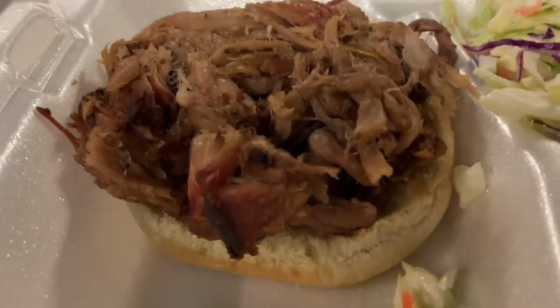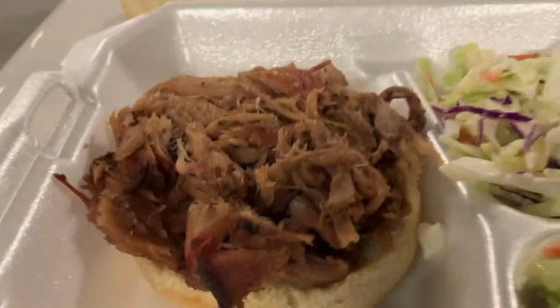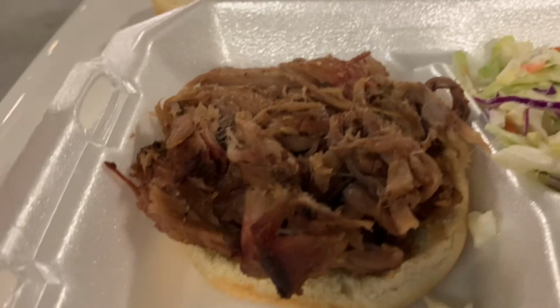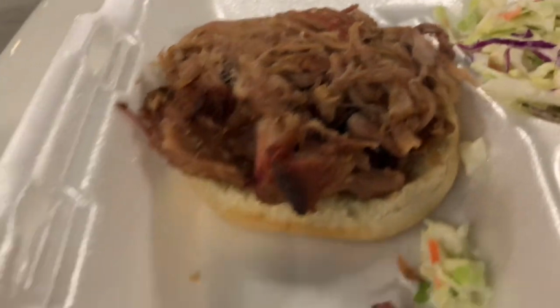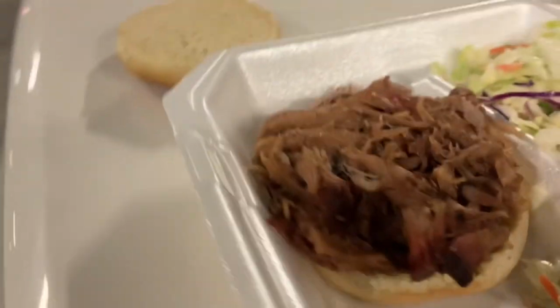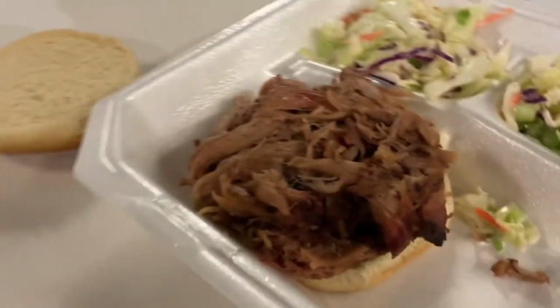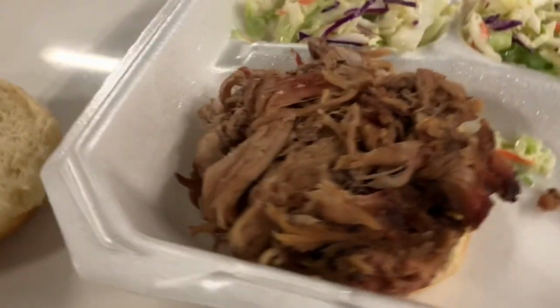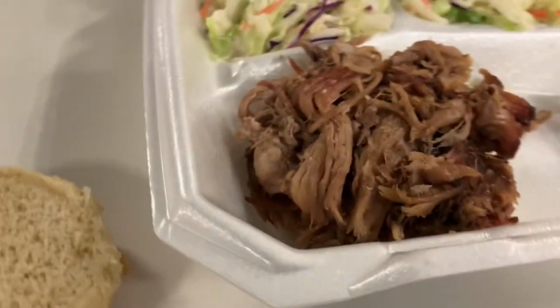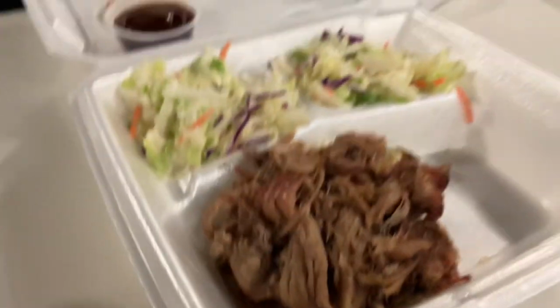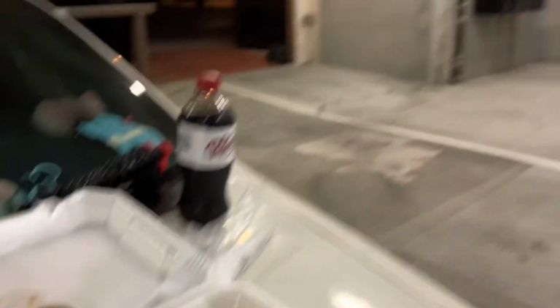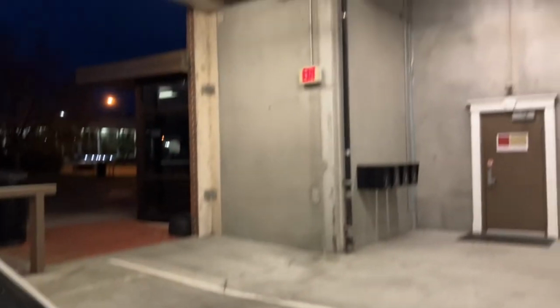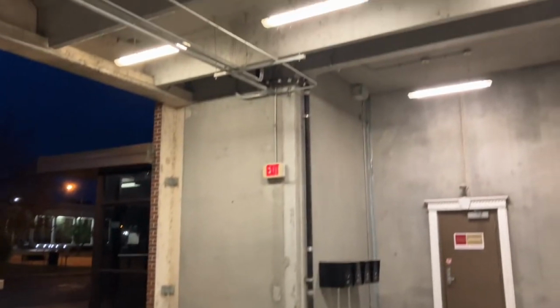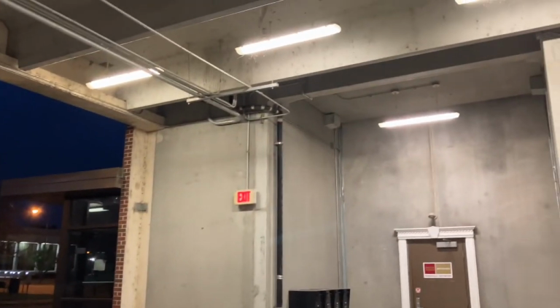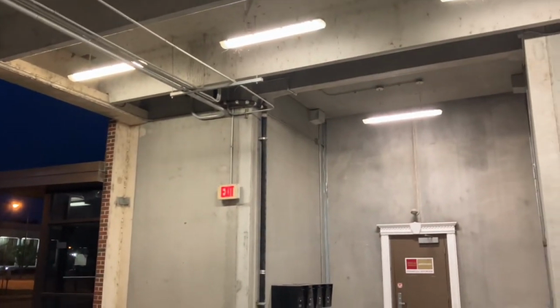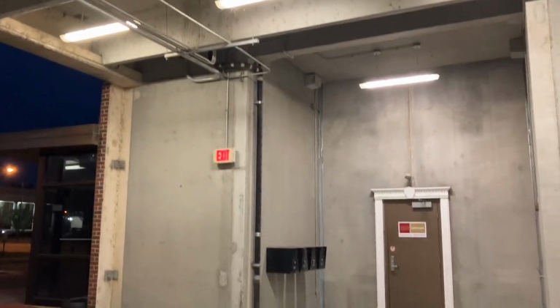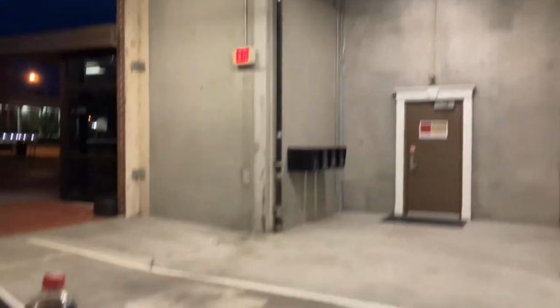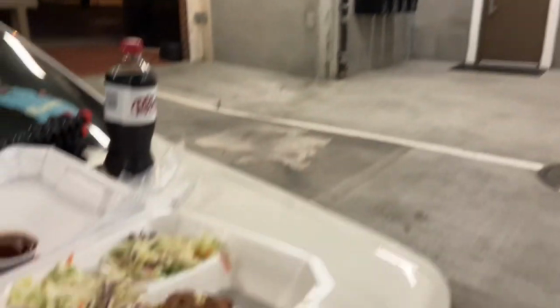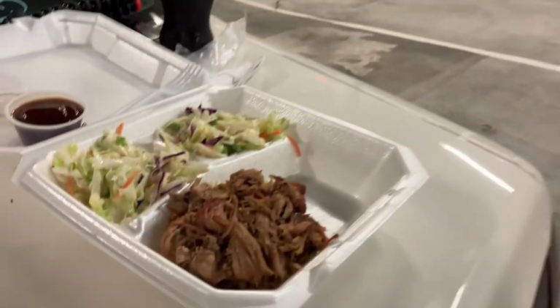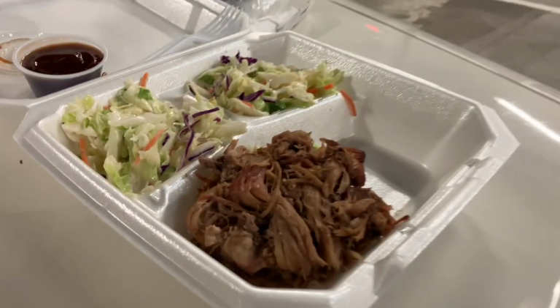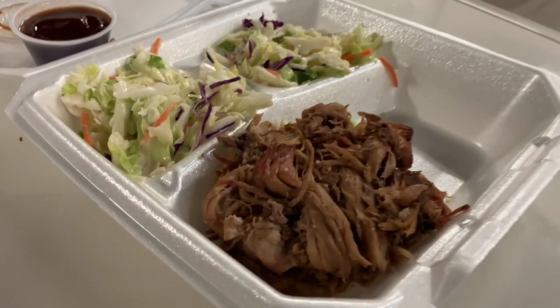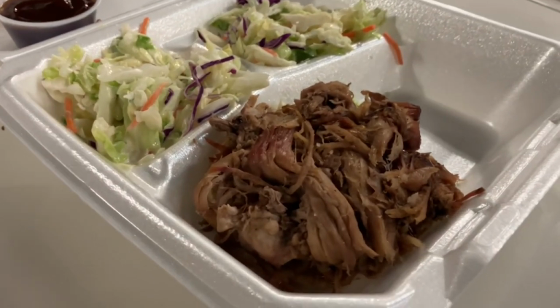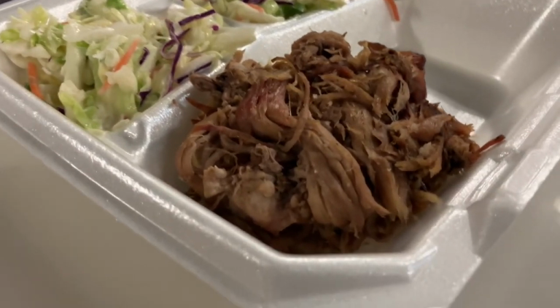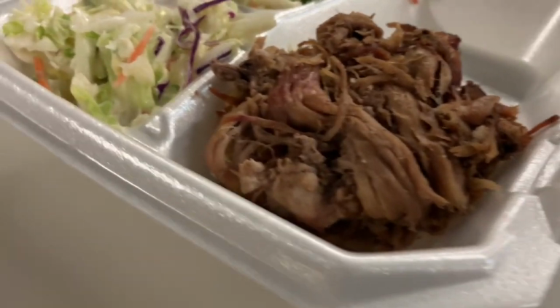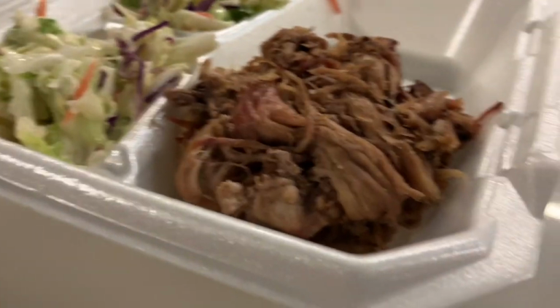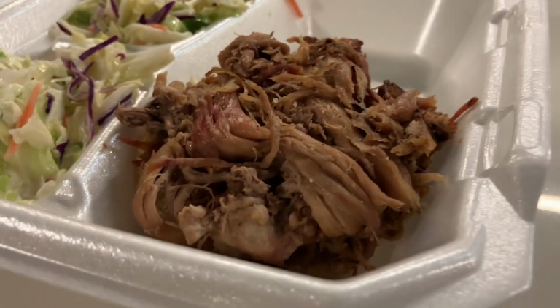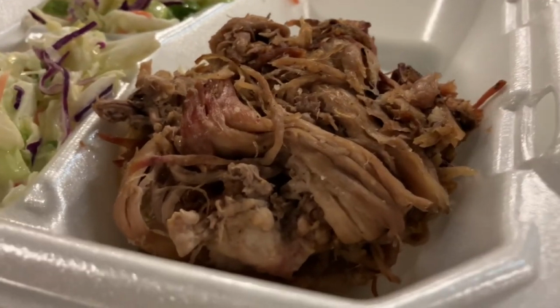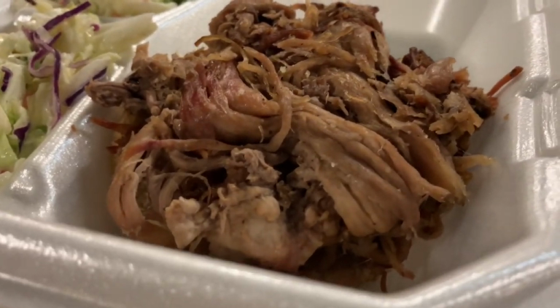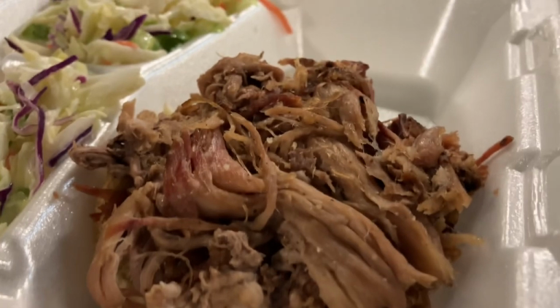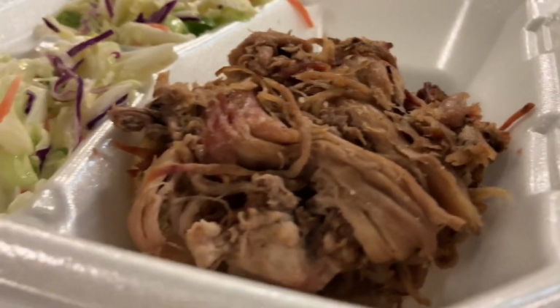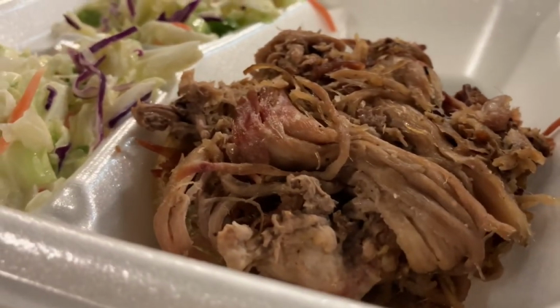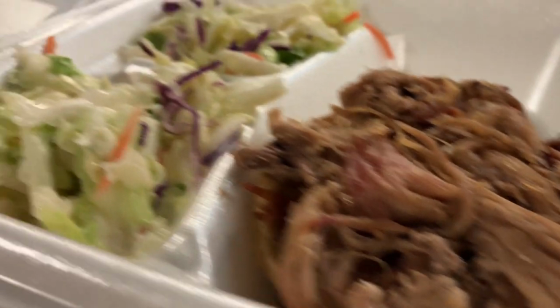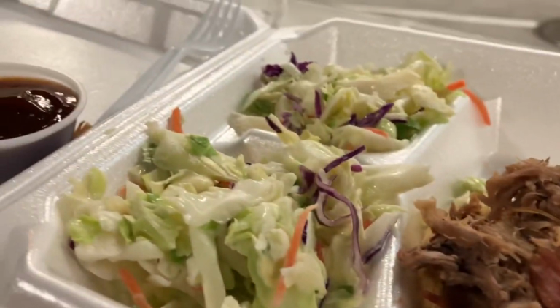So let's put the bun back on here. I left old Kobe's barbecue in Weber City, Virginia. It took me about seven minutes to drive here, so it's still hot. They put a lot of meat on it, so that's the good thing.